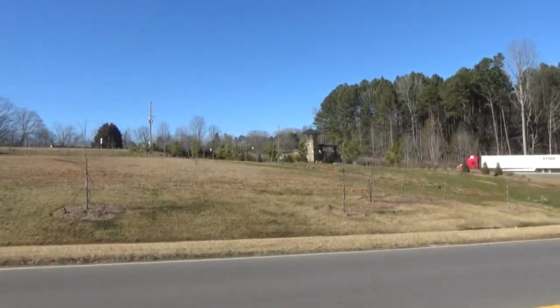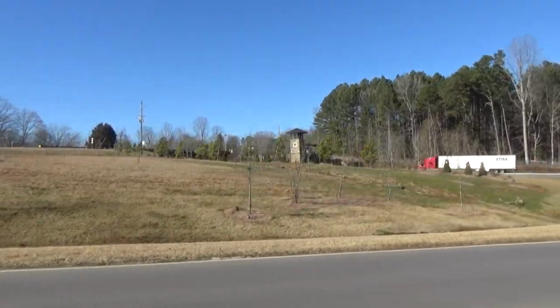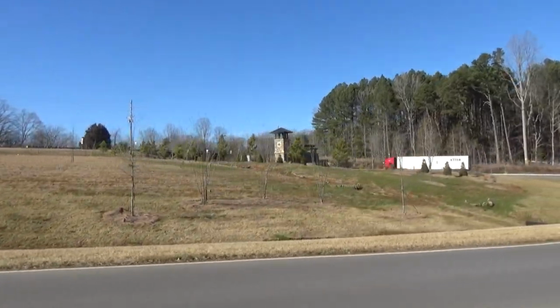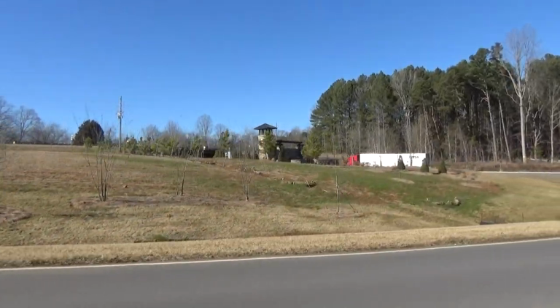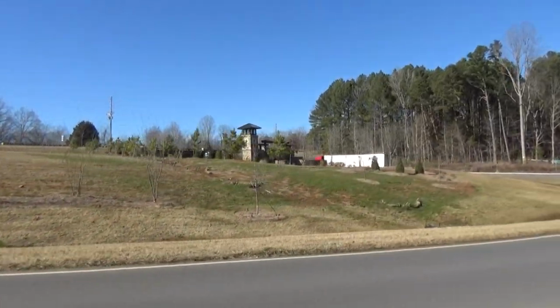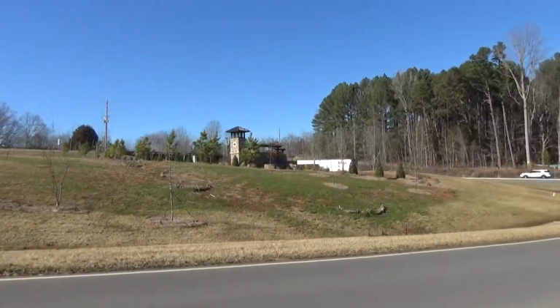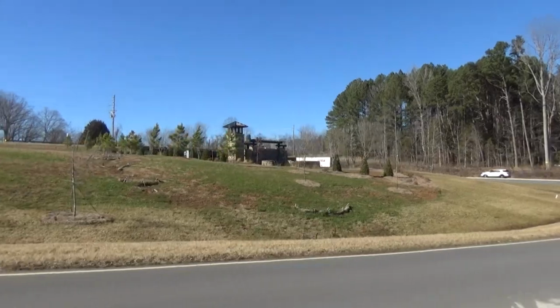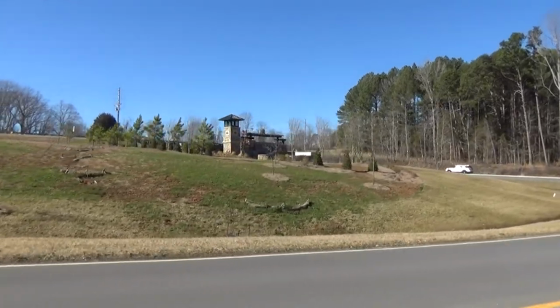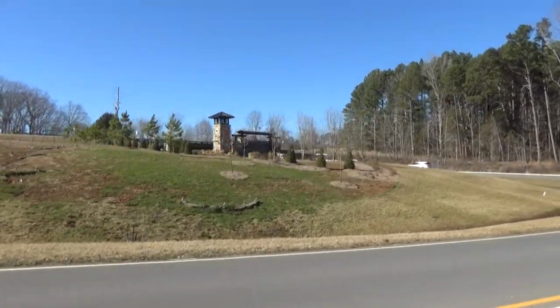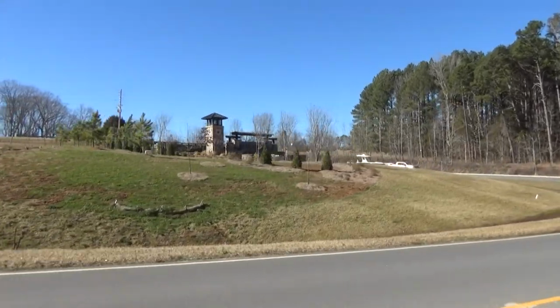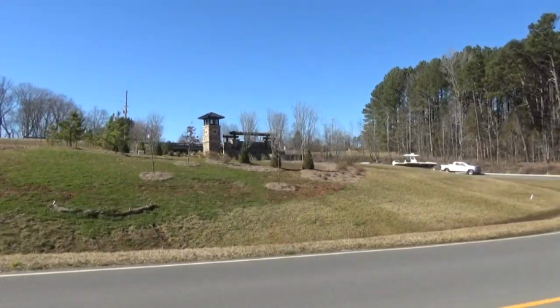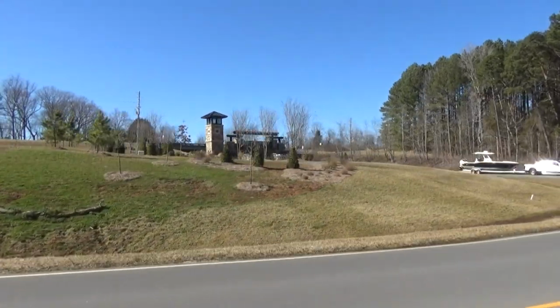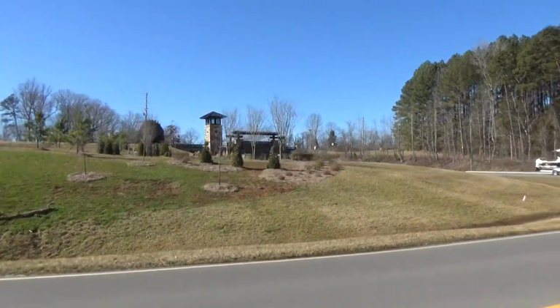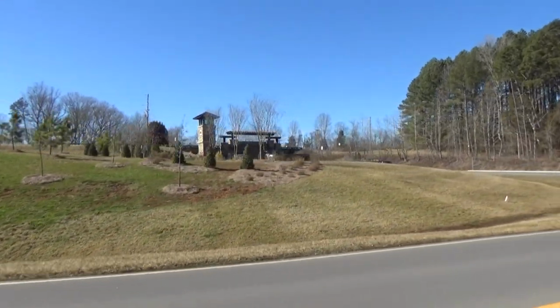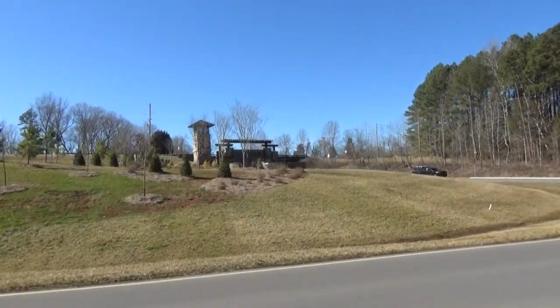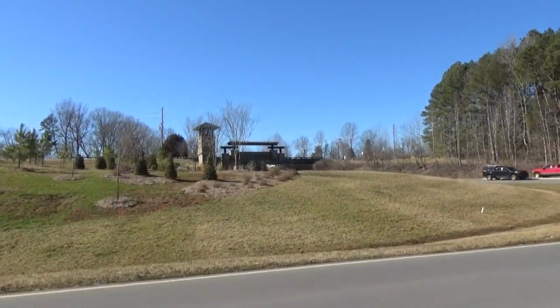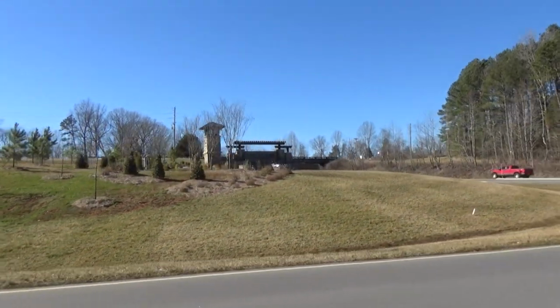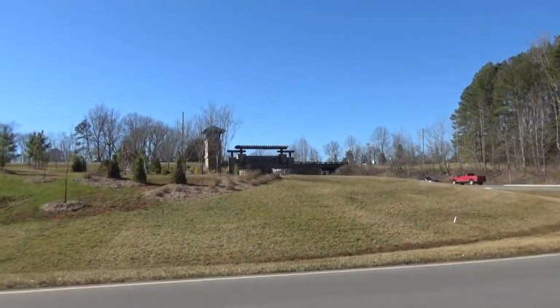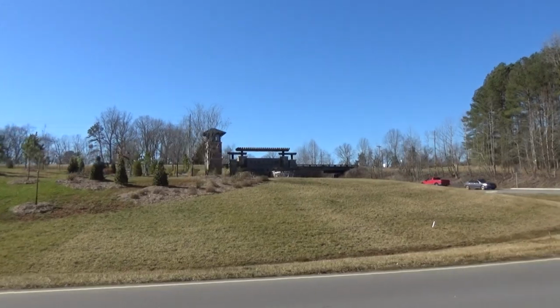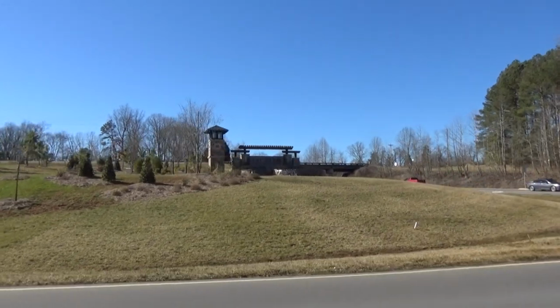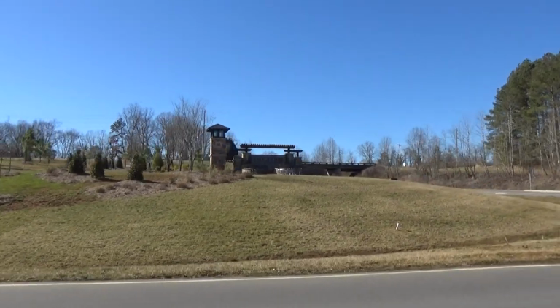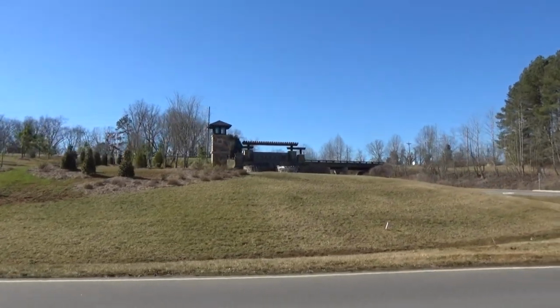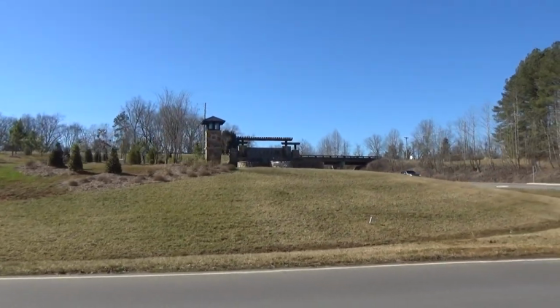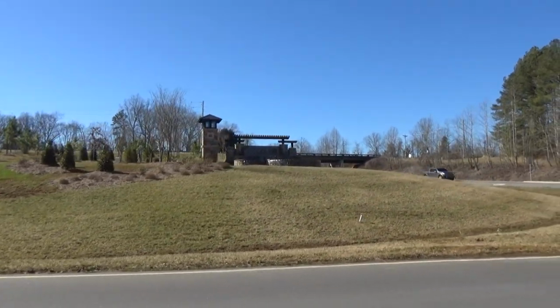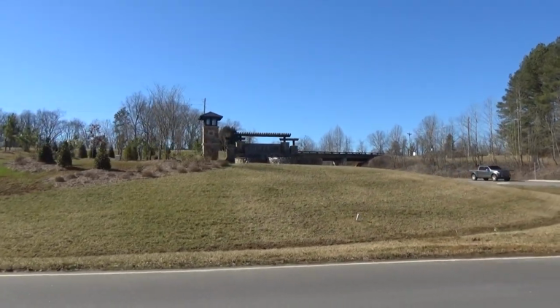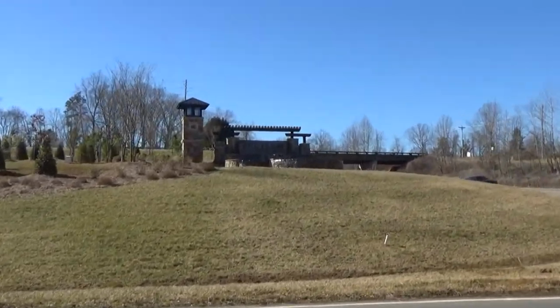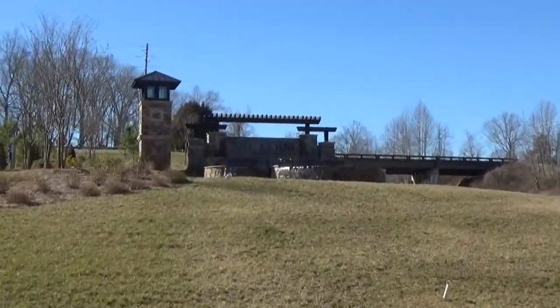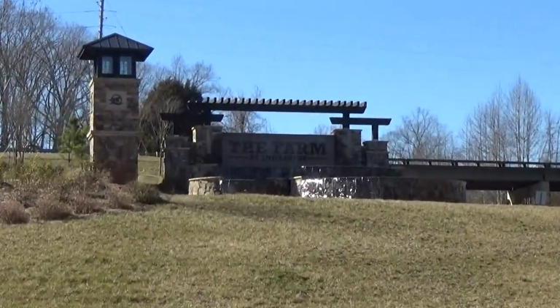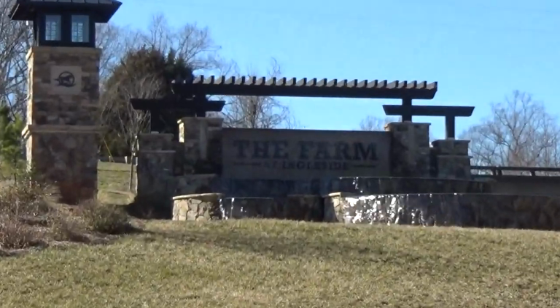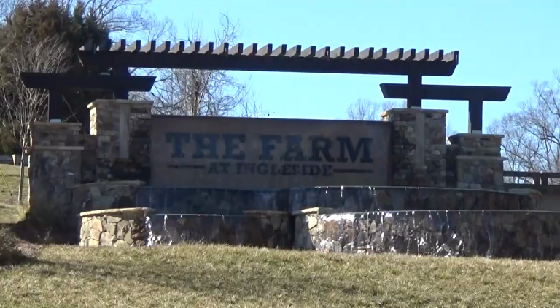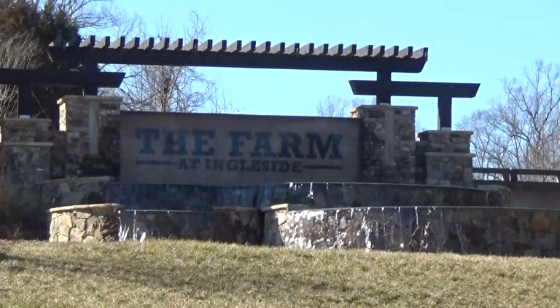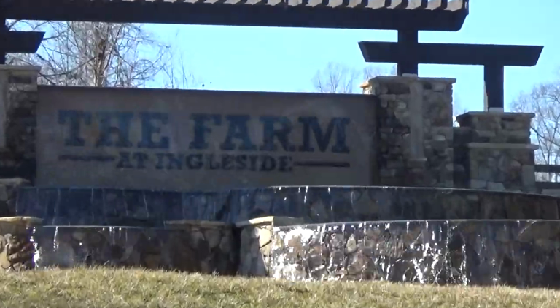It's a new day! We'd love to help you as your buyer agent team. I've got a handful of great folks here in the greater Charlotte area, and we would love to help you with the Farm at Ingleside. Can't wait to talk to you soon.